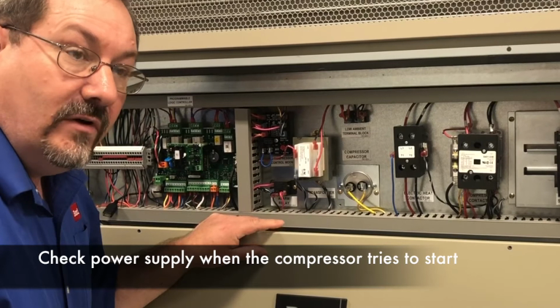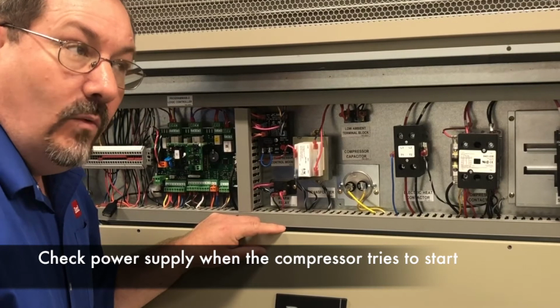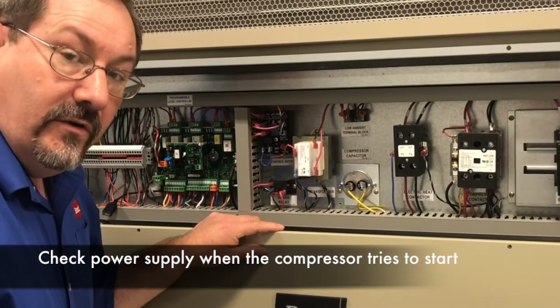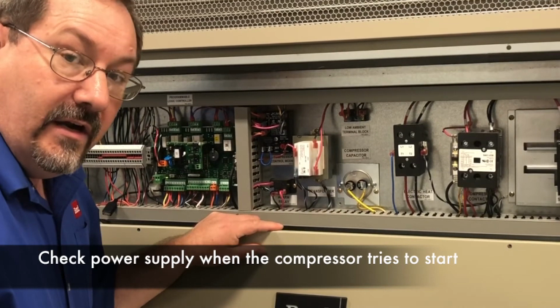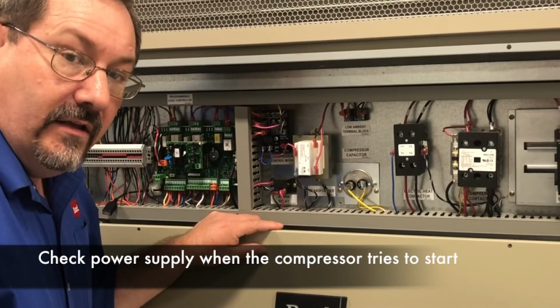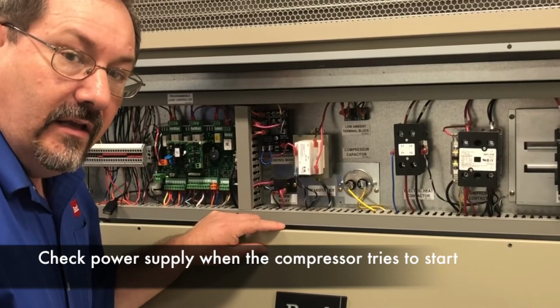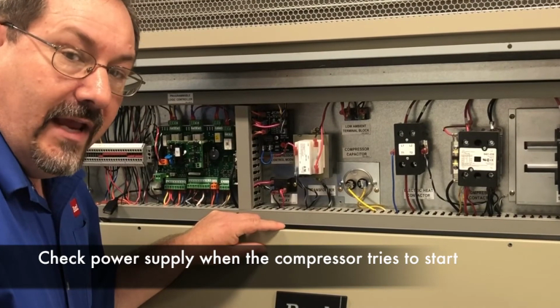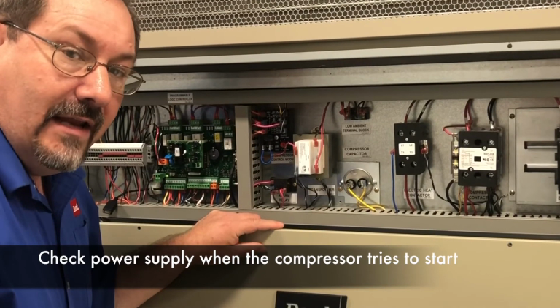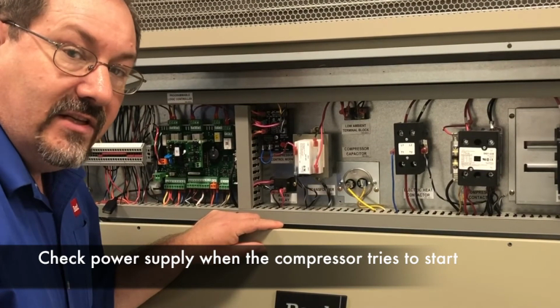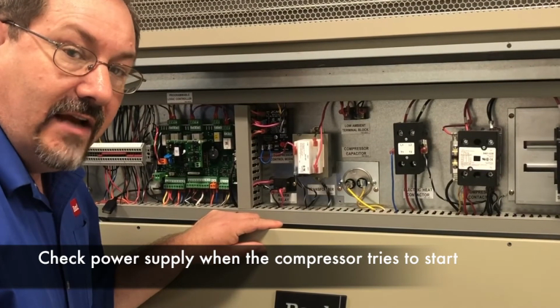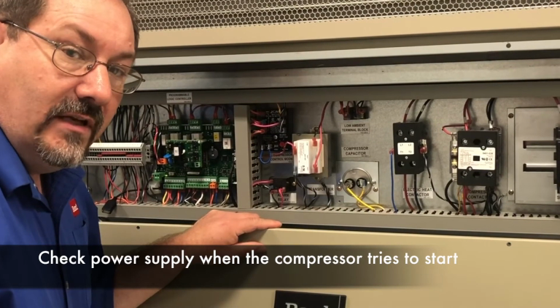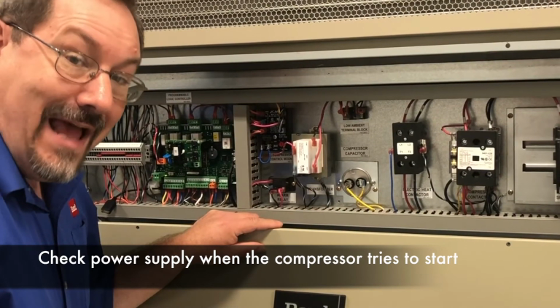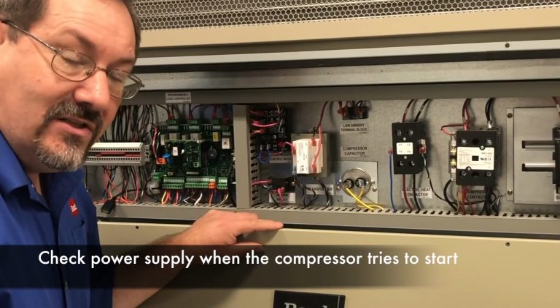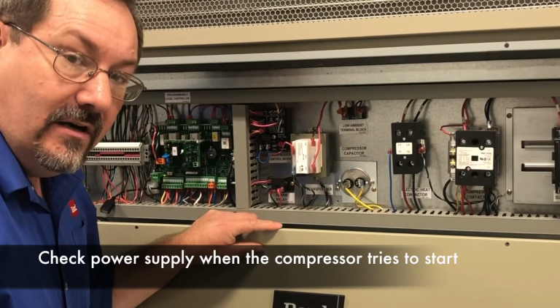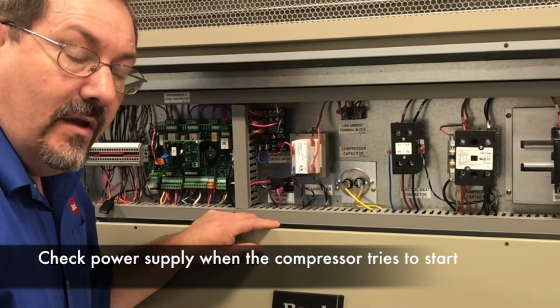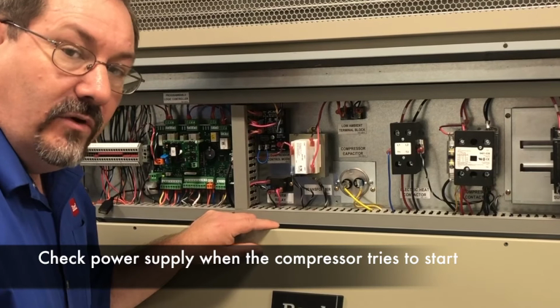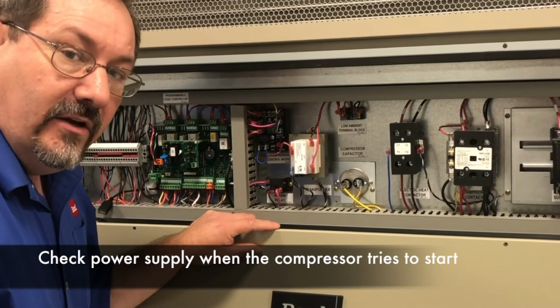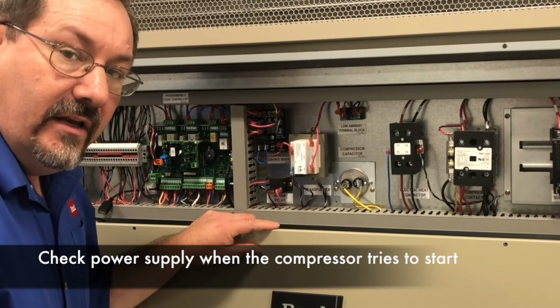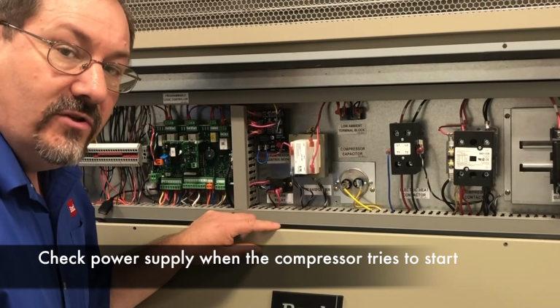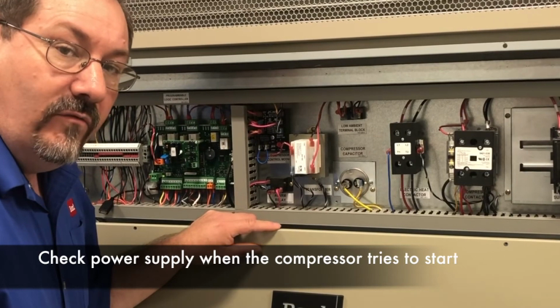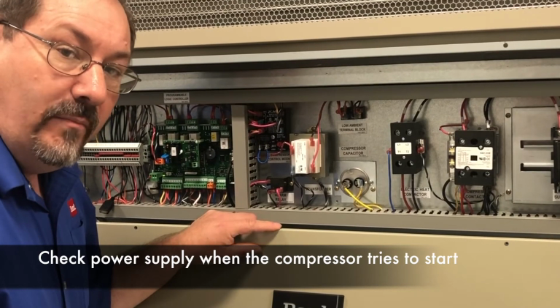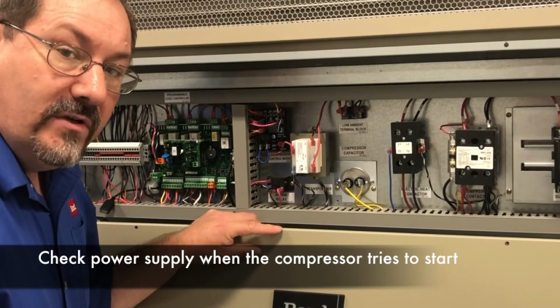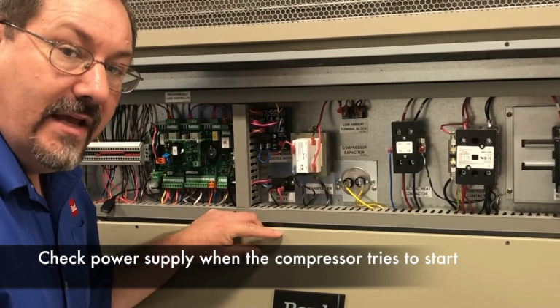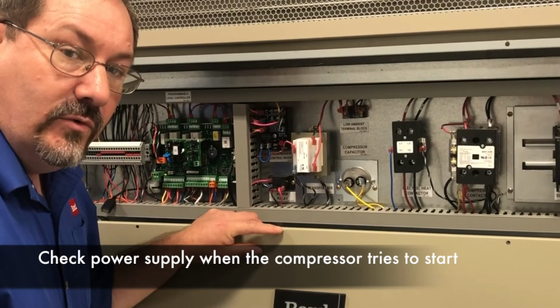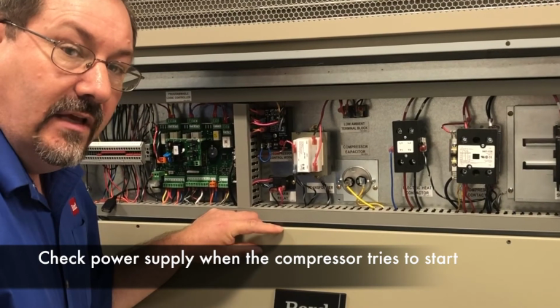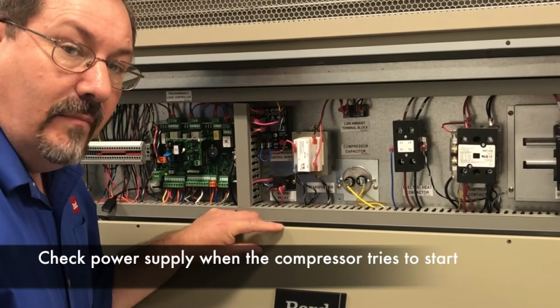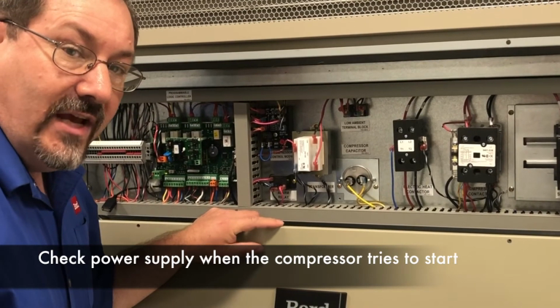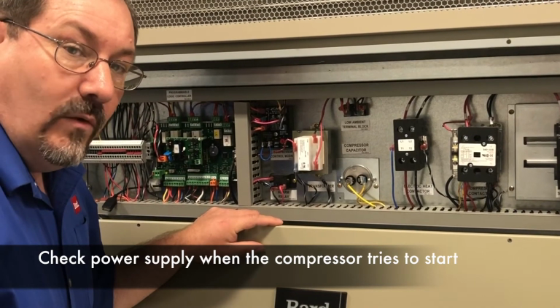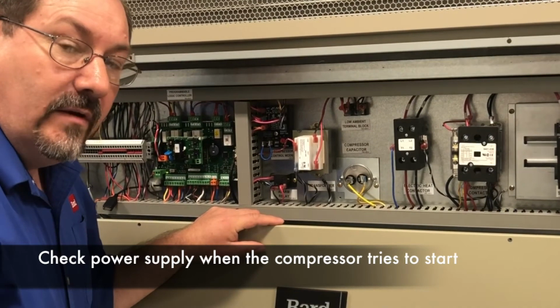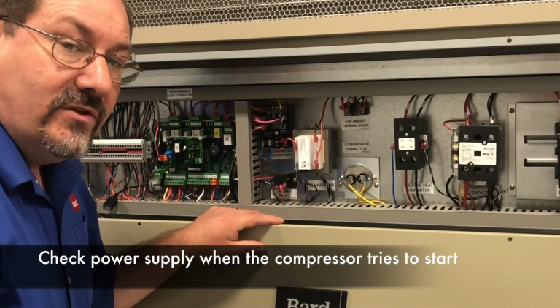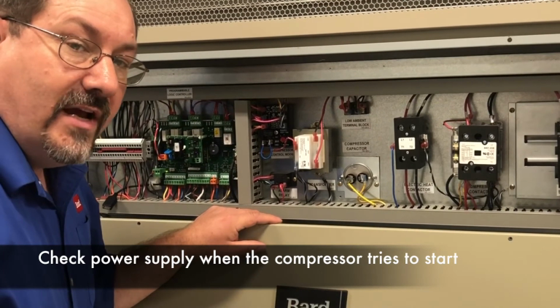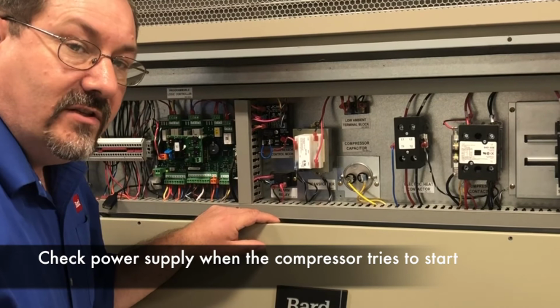So while you're there, you may not see it actually not start, but you can get a good indication of what the power supply is doing by checking it when the compressor tries to start.